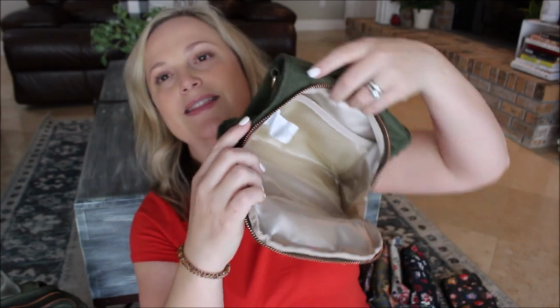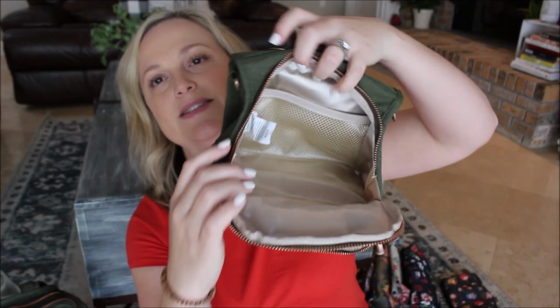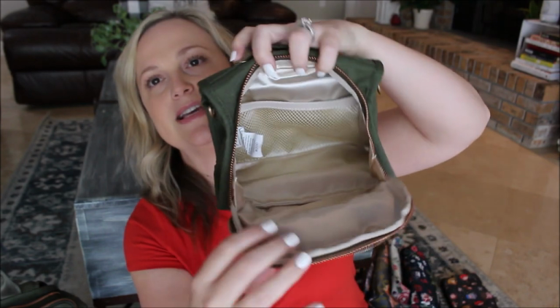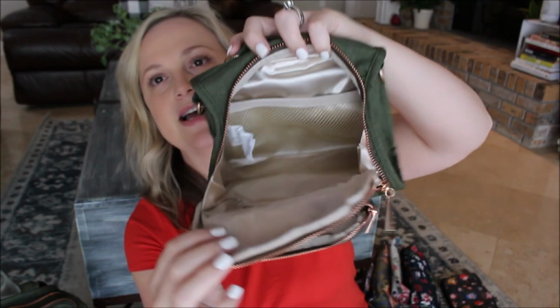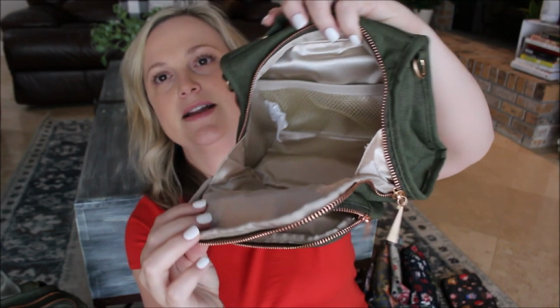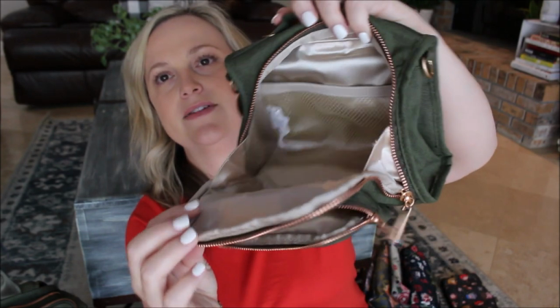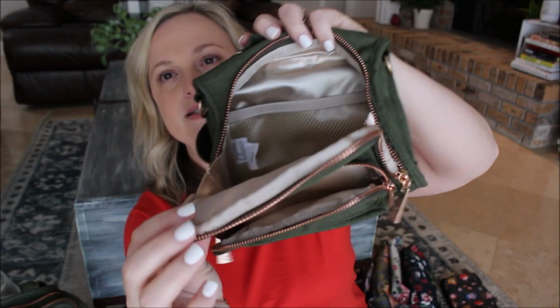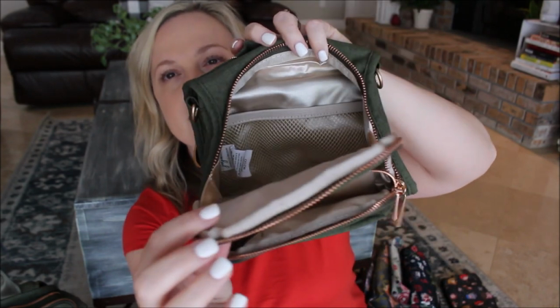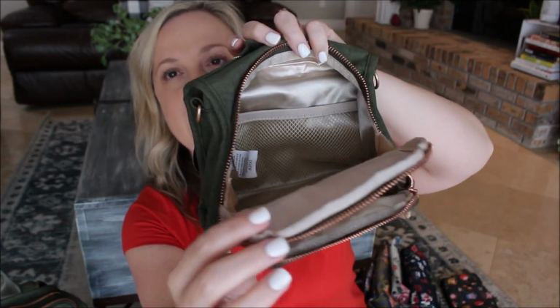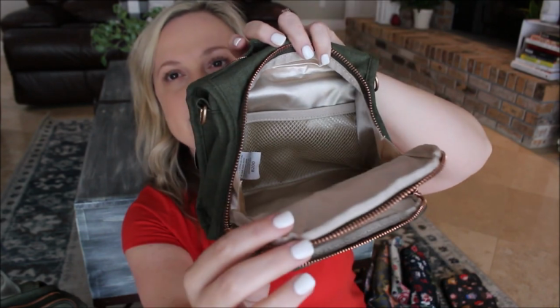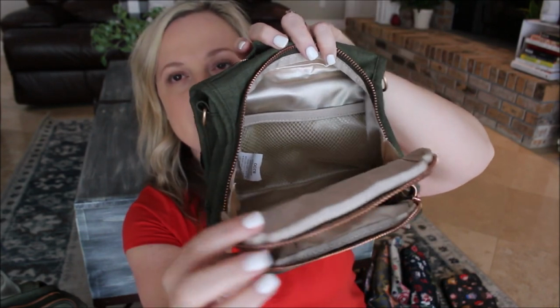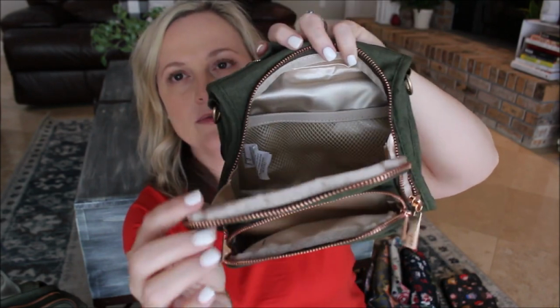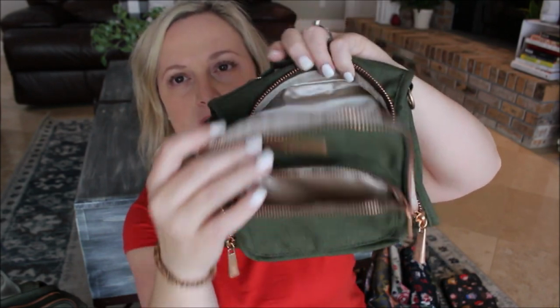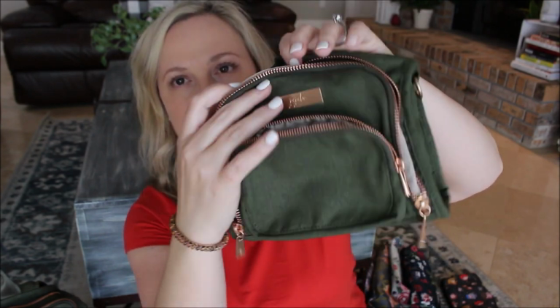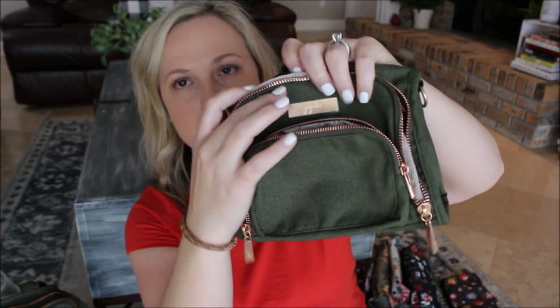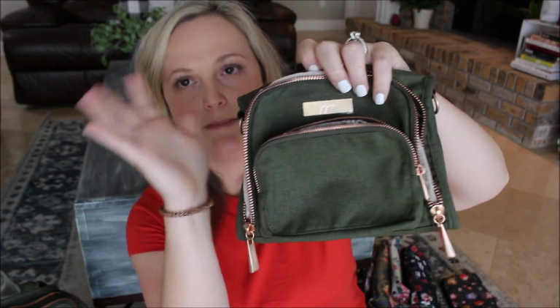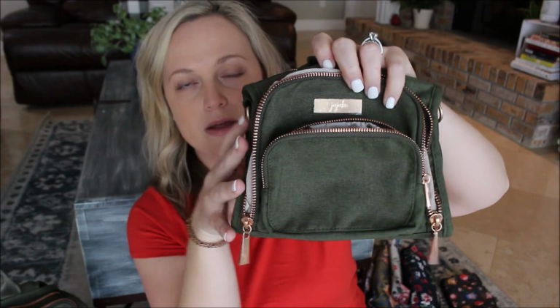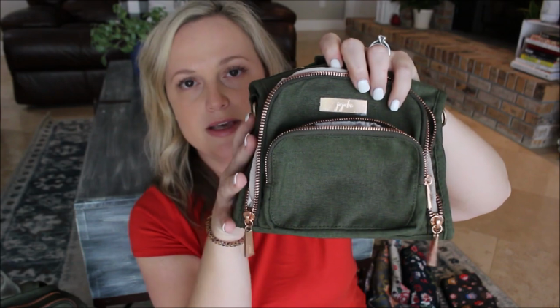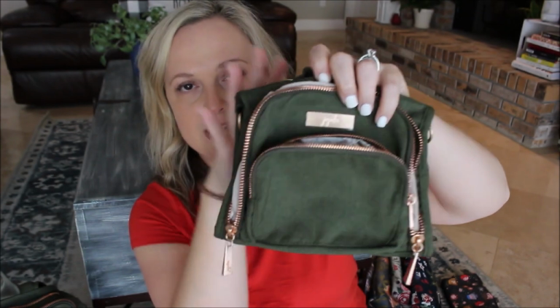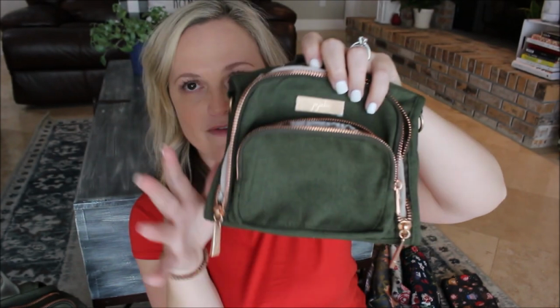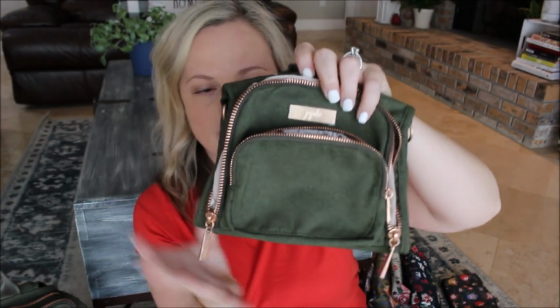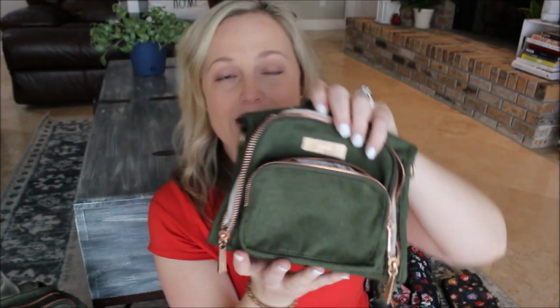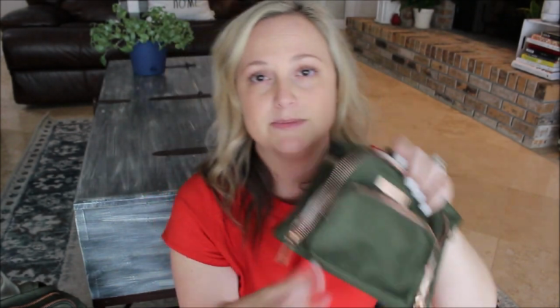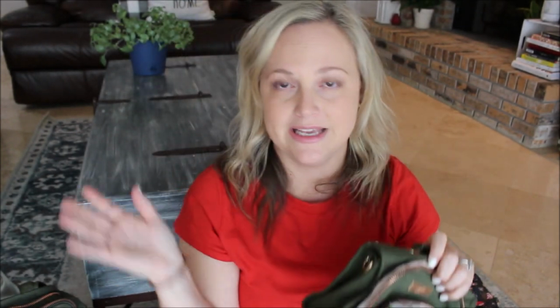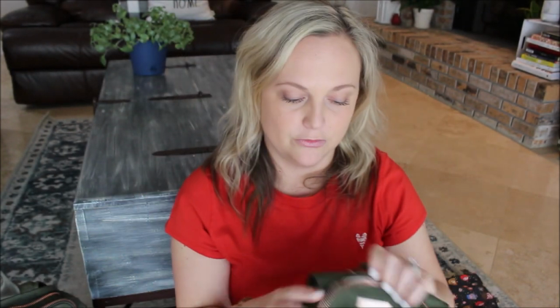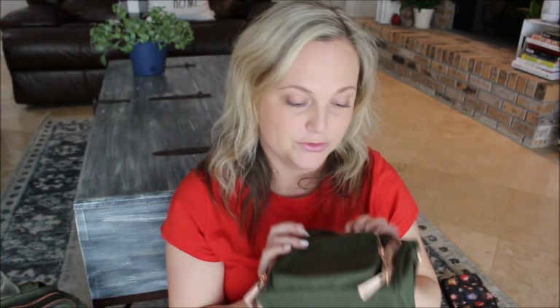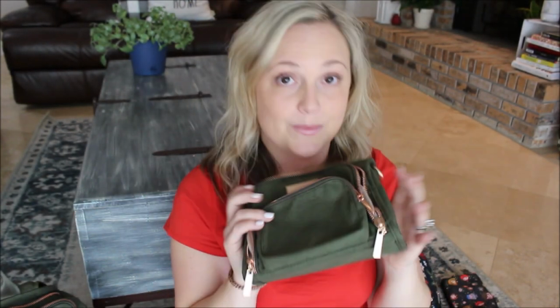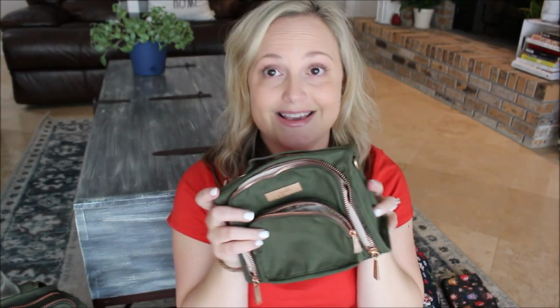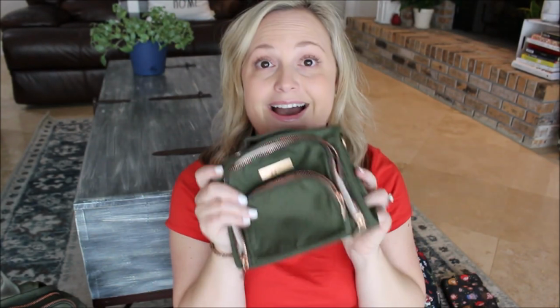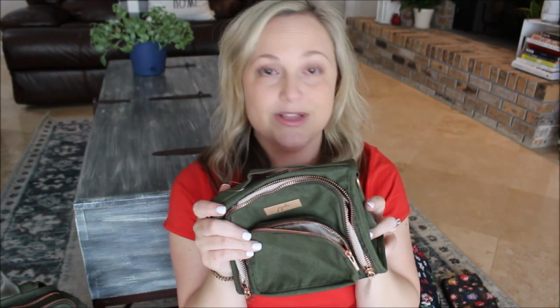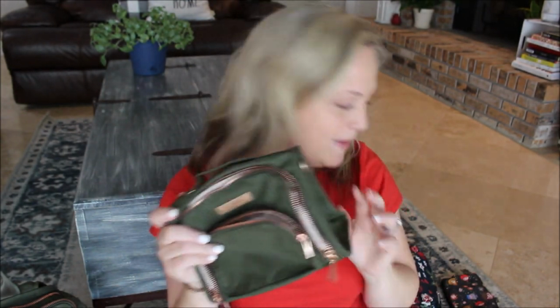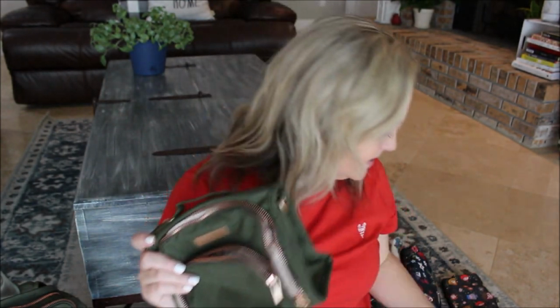The lining on this olive is a gorgeous champagne kind of color. I like it so much better than that mushroom lining. I think this one is really, really pretty. Let me show you the inside so you can see the pocket in this one. I've done a review on the mini BFFs all packed up, so I'll link it below for those of you that want to see how this one packs.